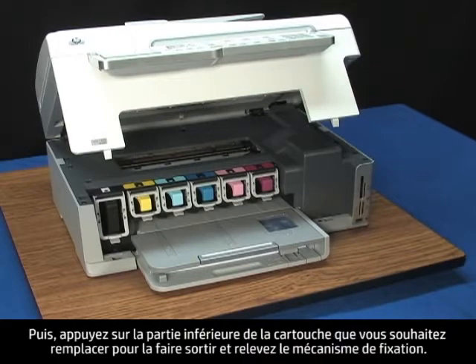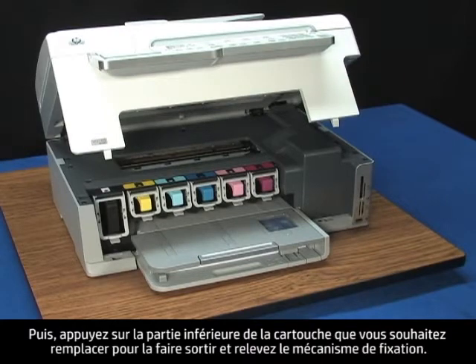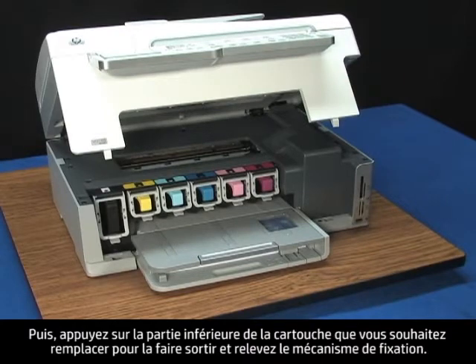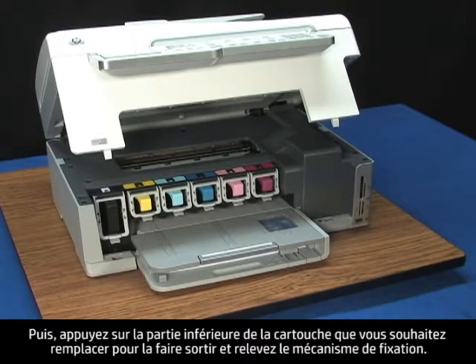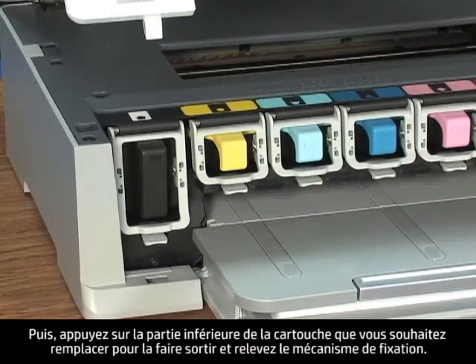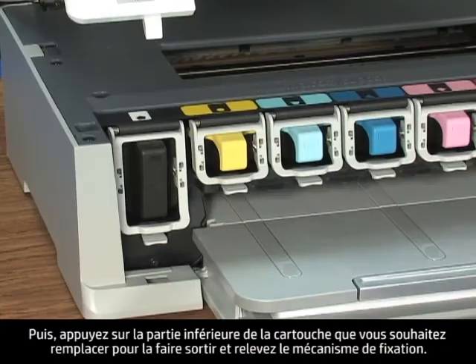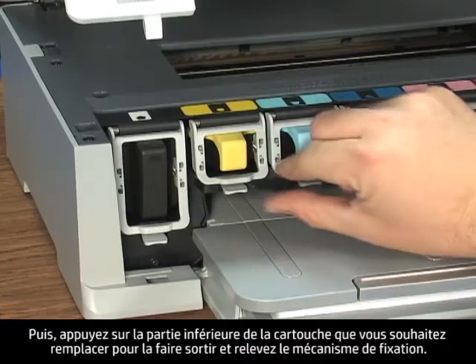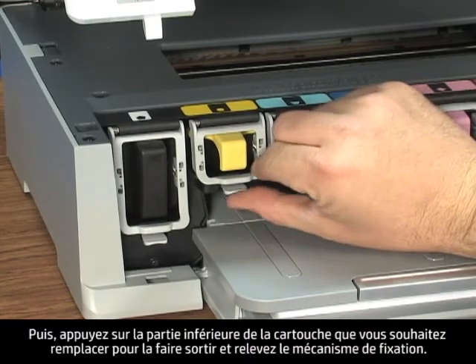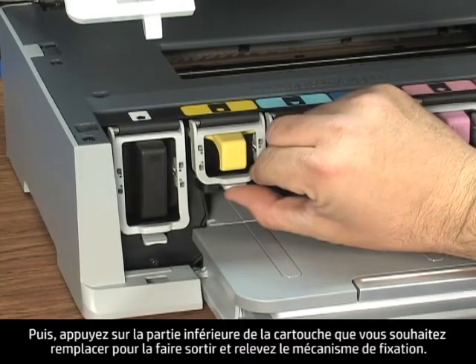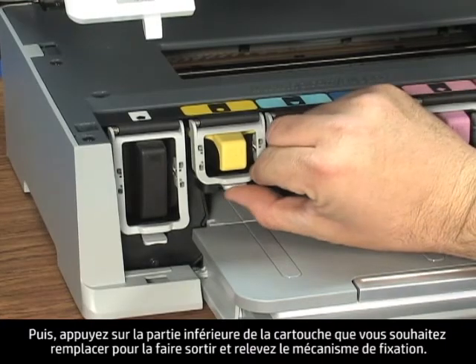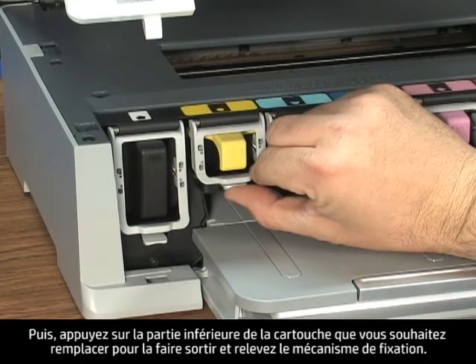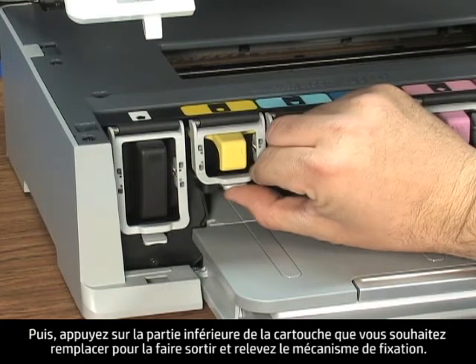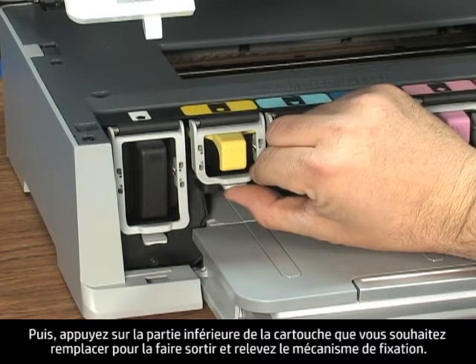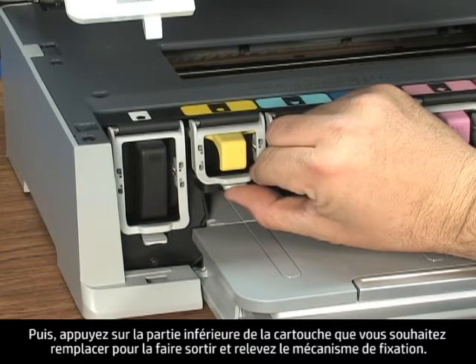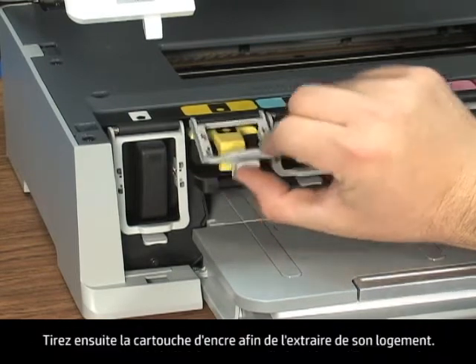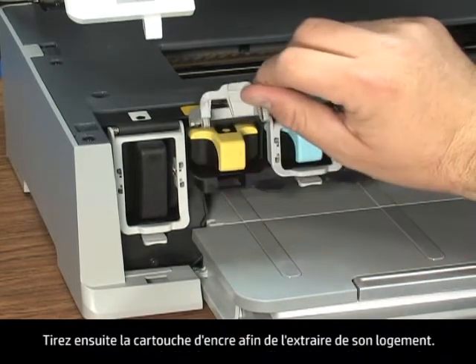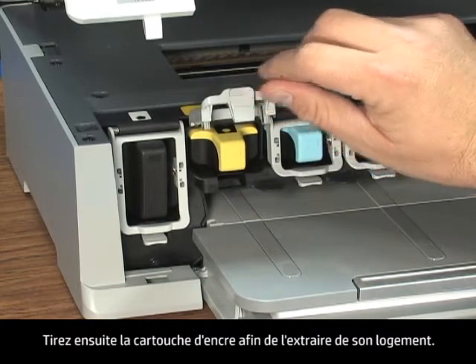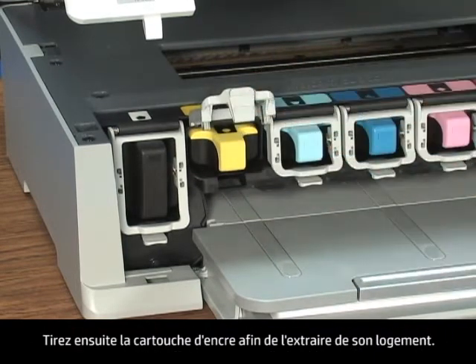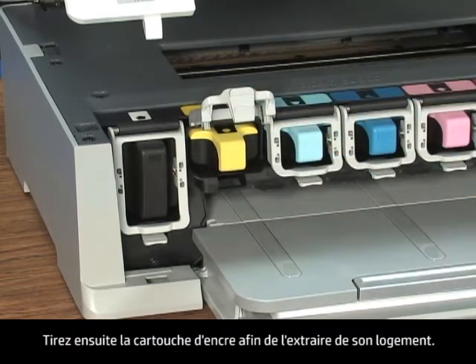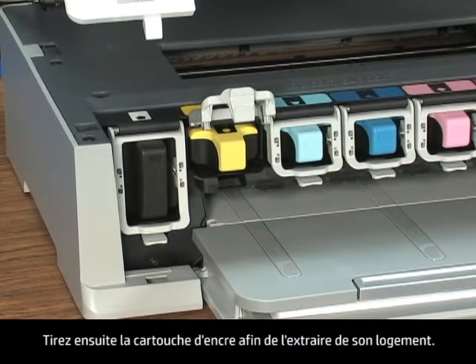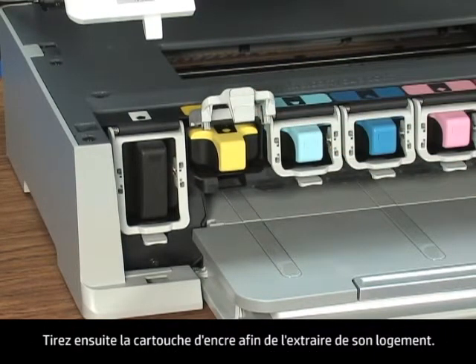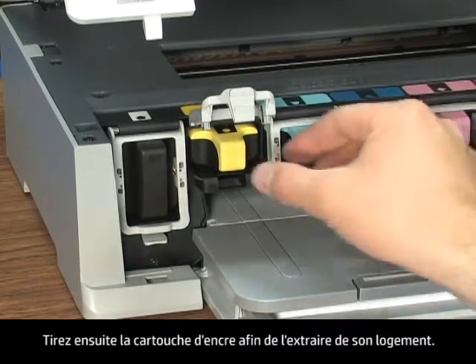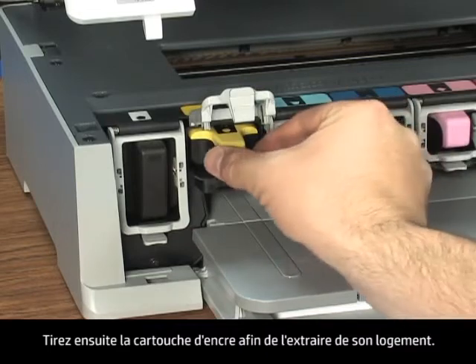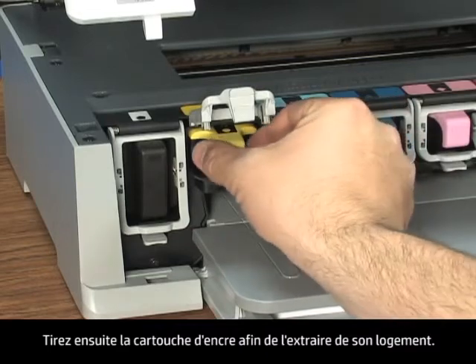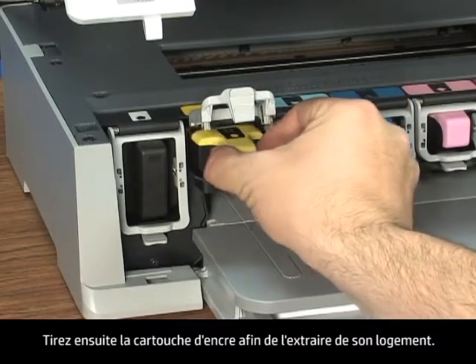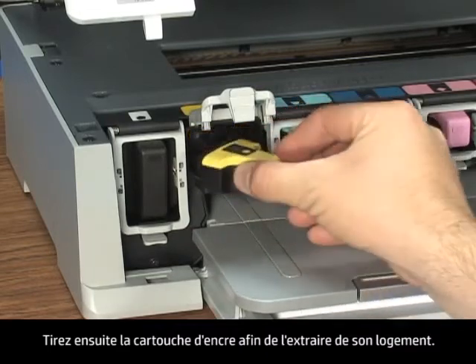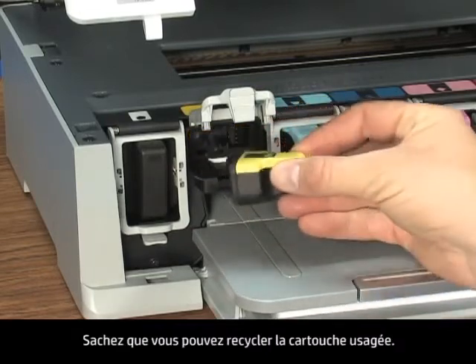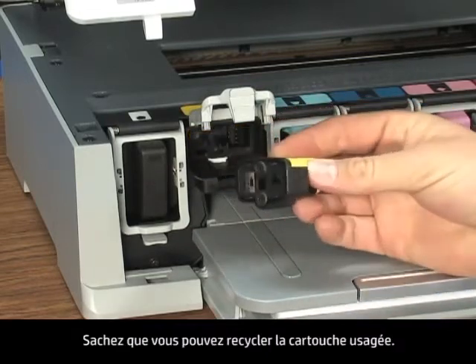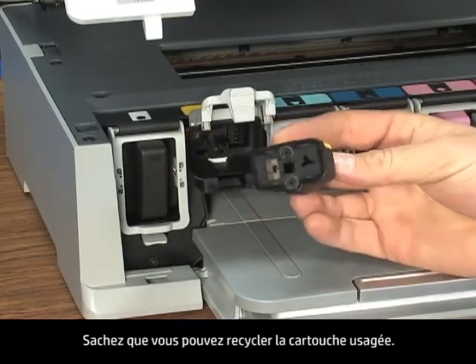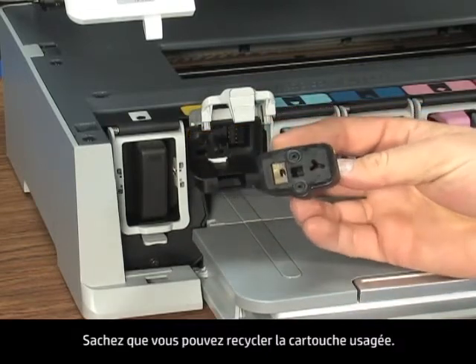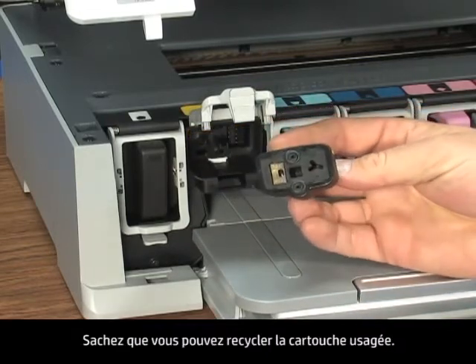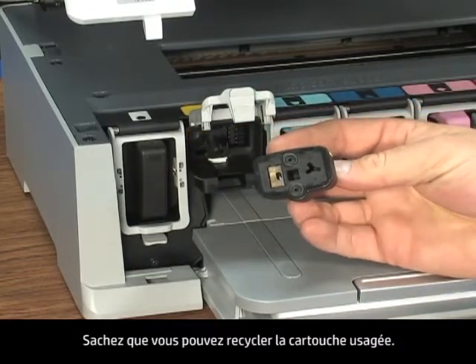Next, for the cartridge you need to replace, squeeze the bottom of the cartridge latch to release it, and then lift the latch. Now just pull the old cartridge out of its slot. Keep in mind that you can recycle the old cartridge.